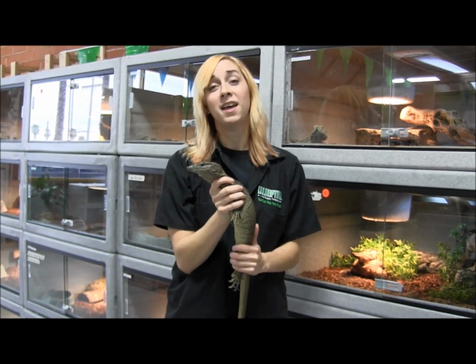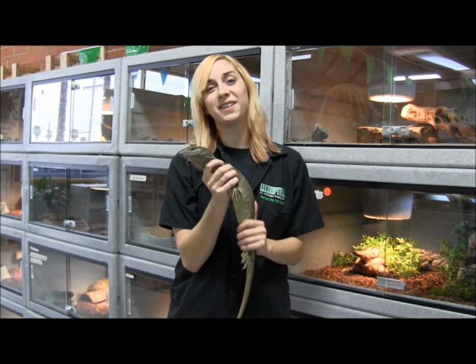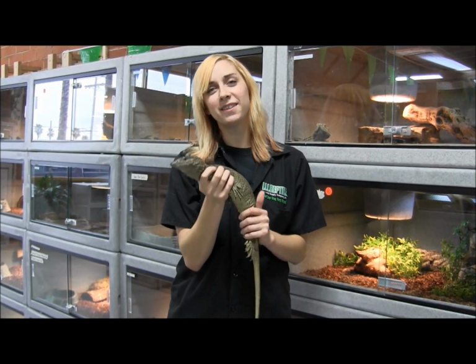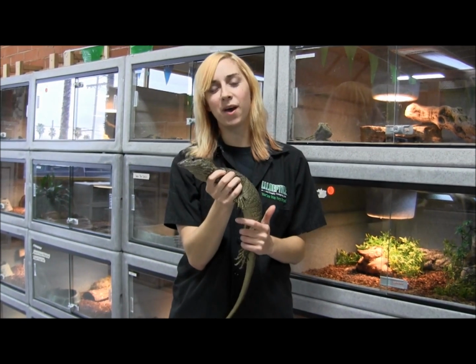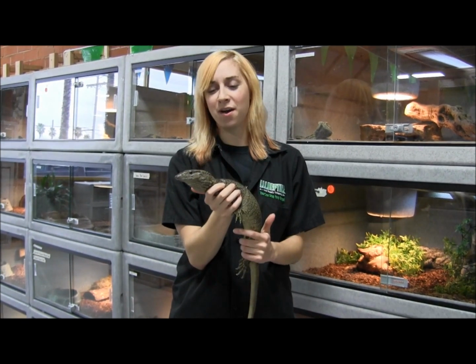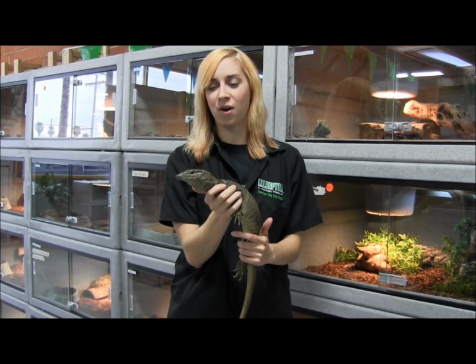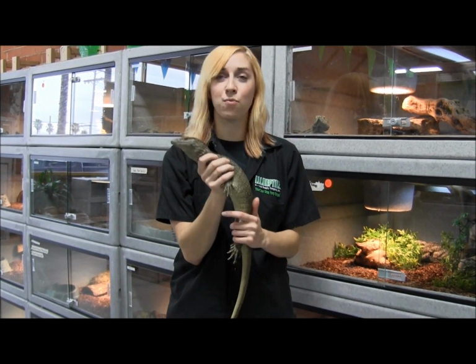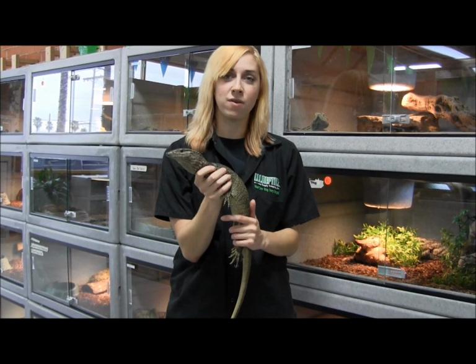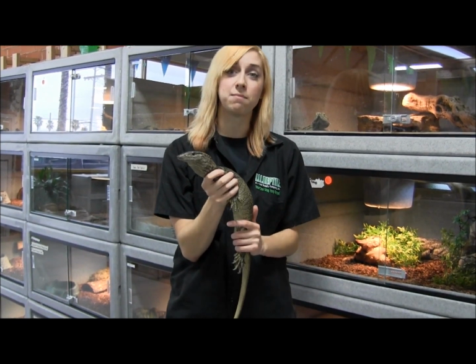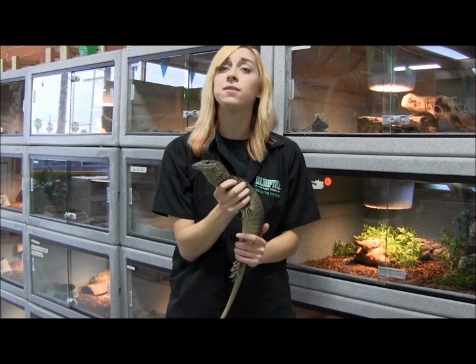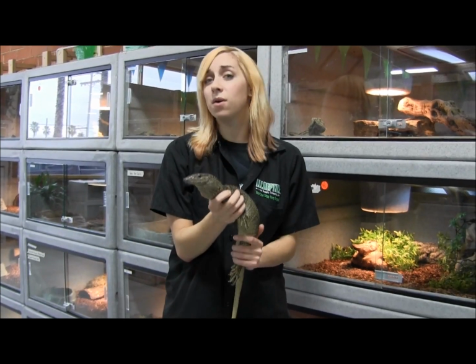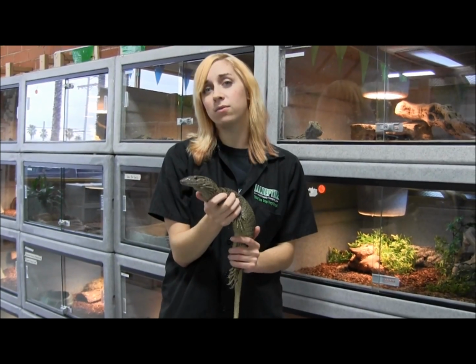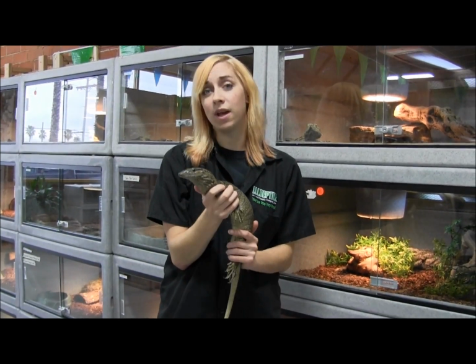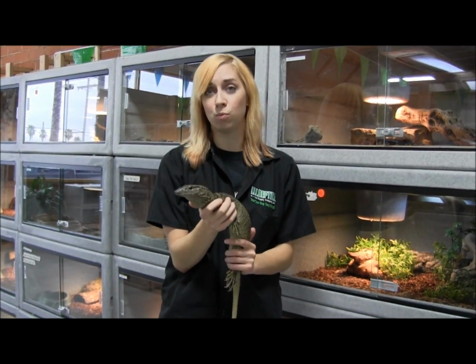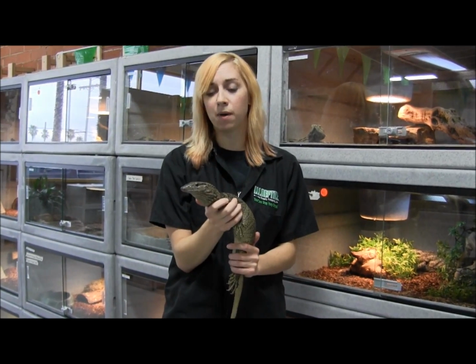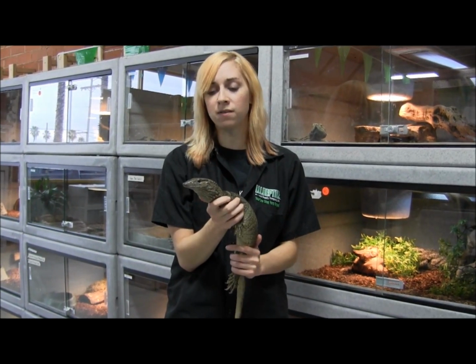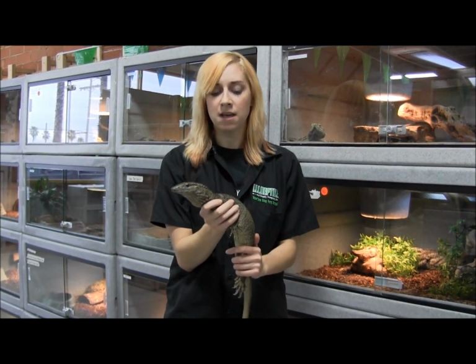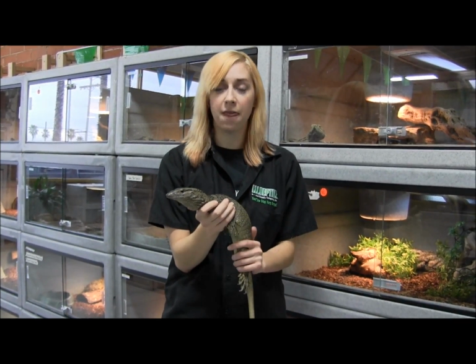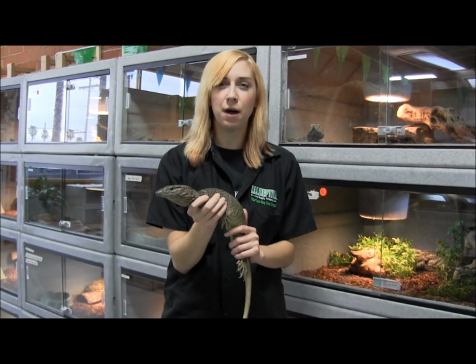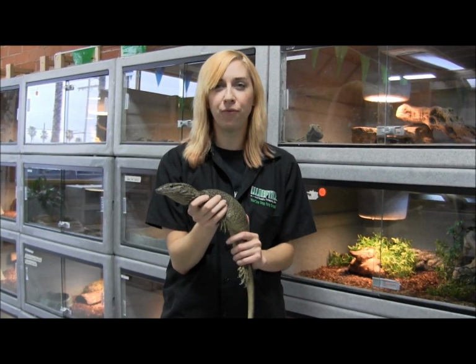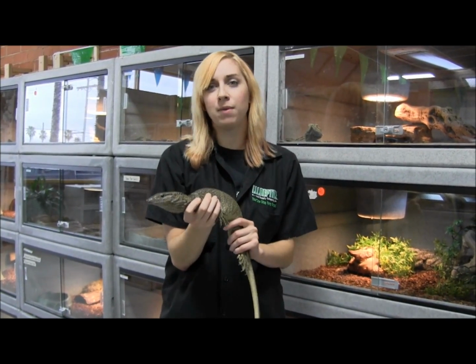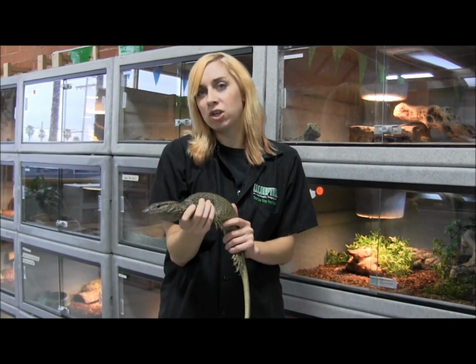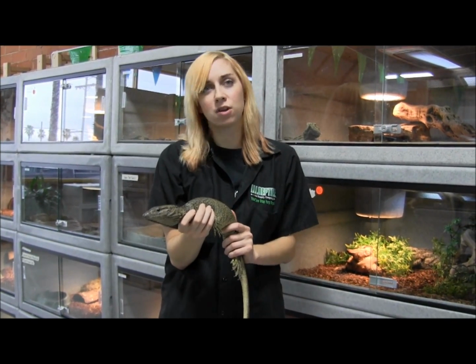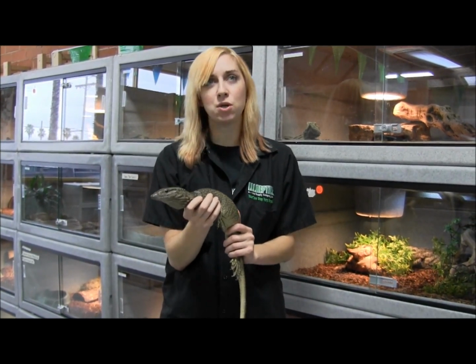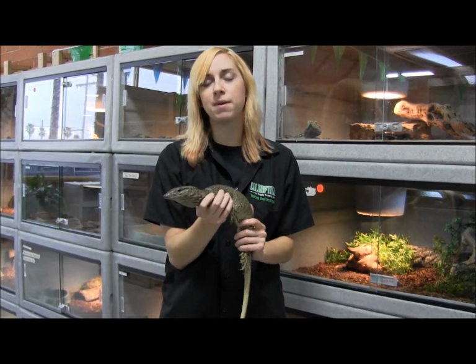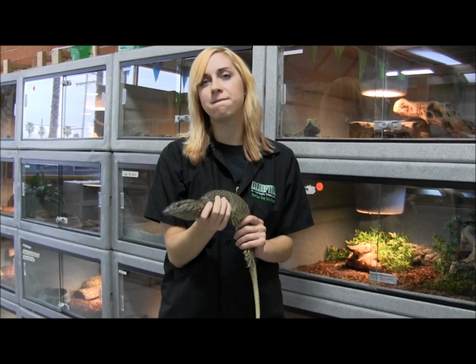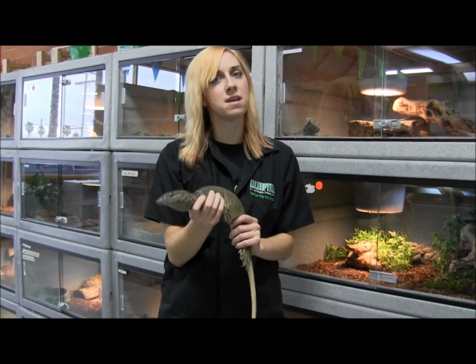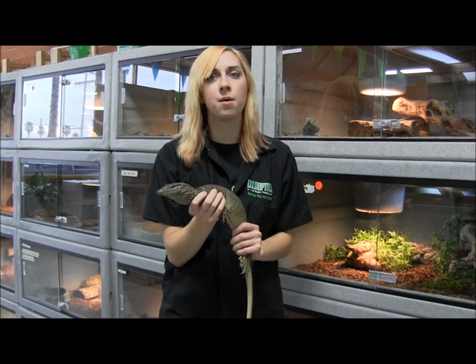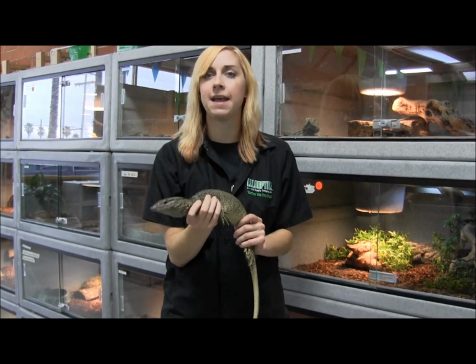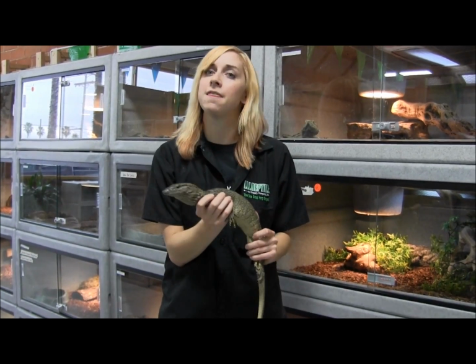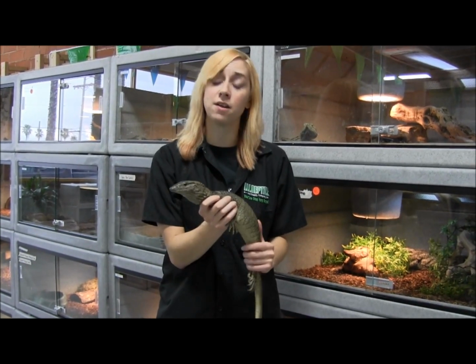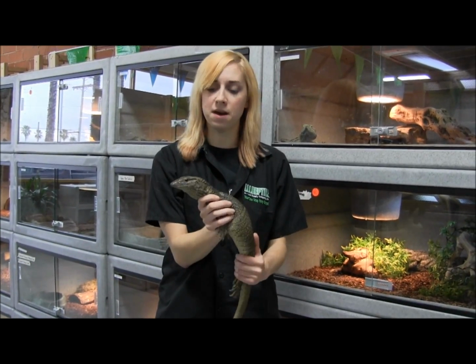This is one of our brown roughneck monitors, also known as Dumeril's monitors. They come from Asia — over by Vietnam, Thailand, that area.